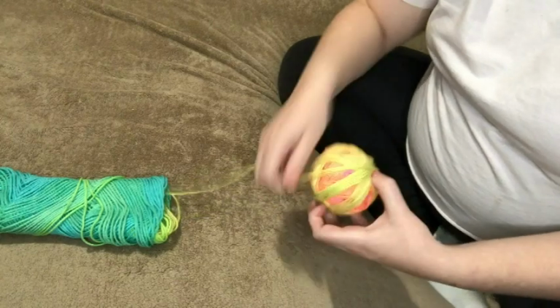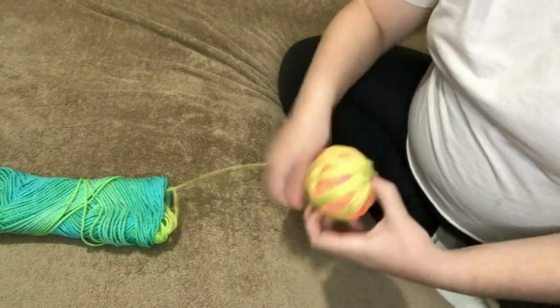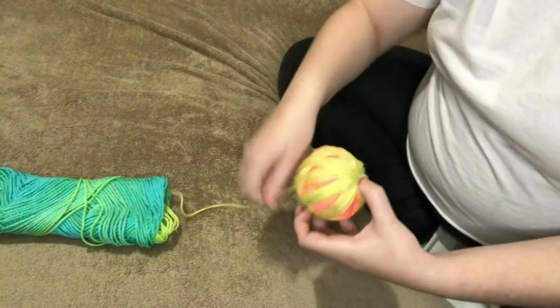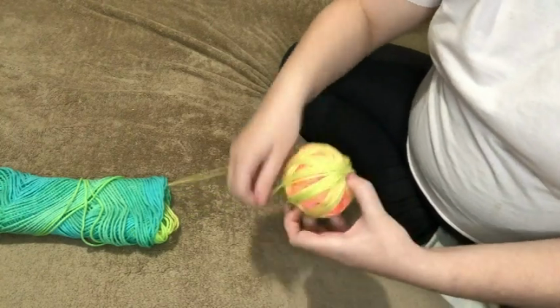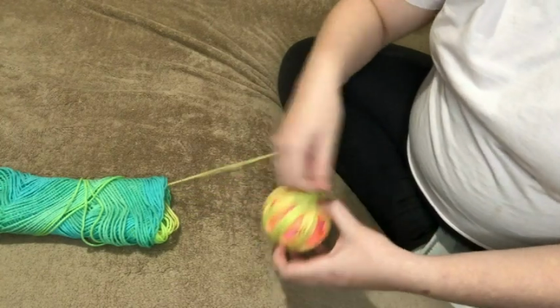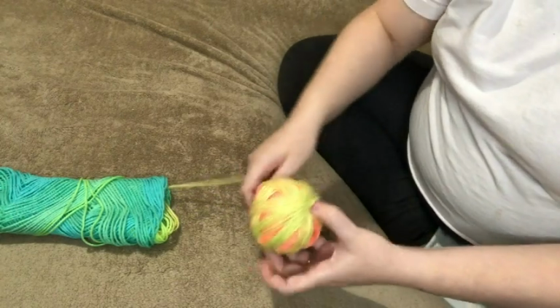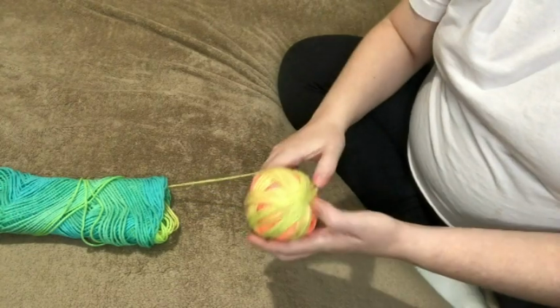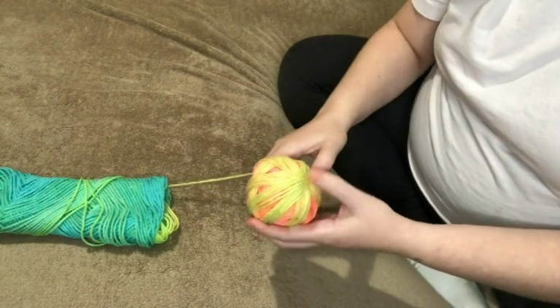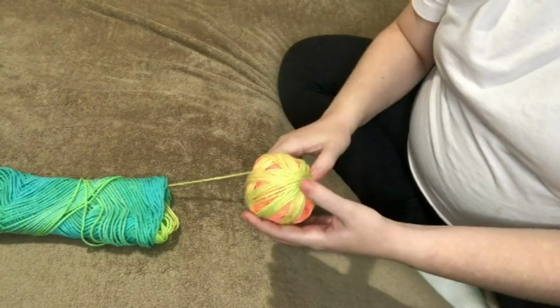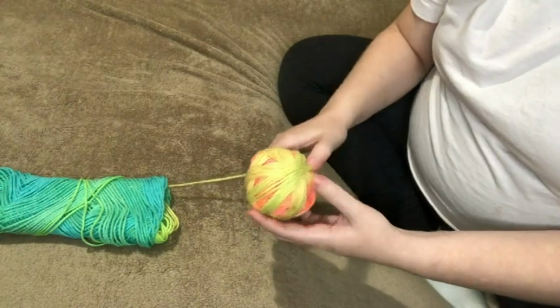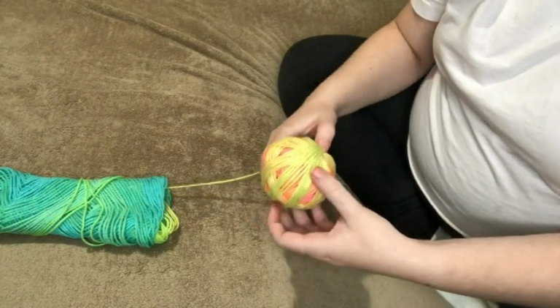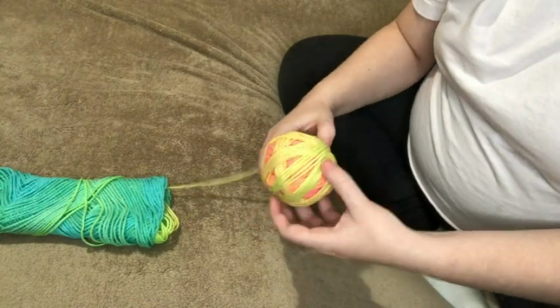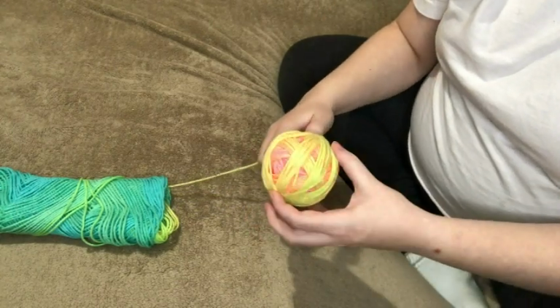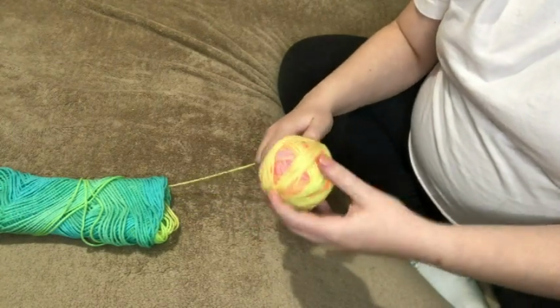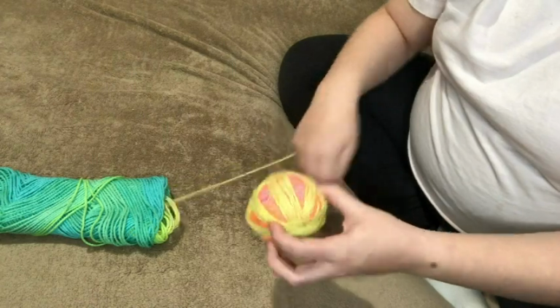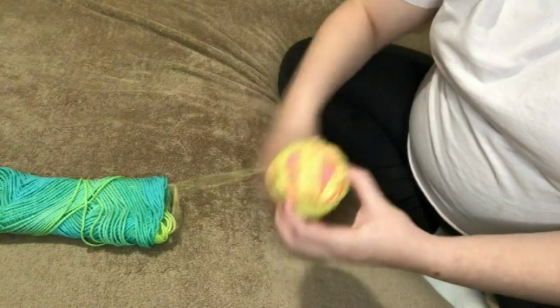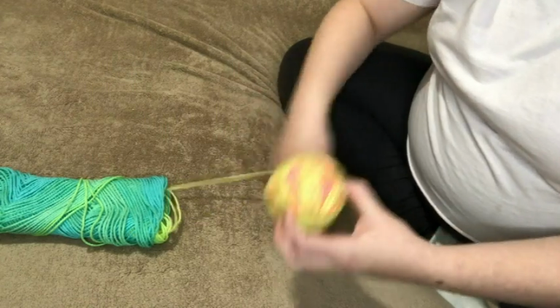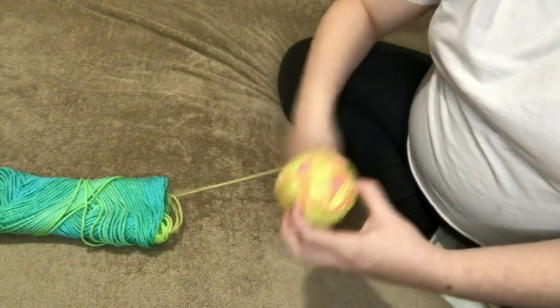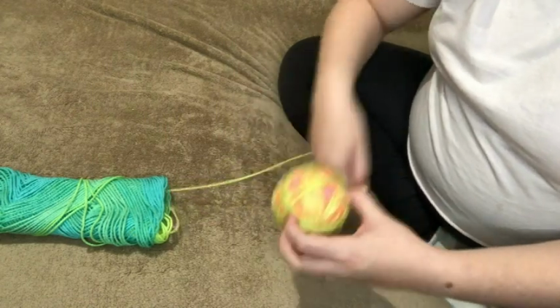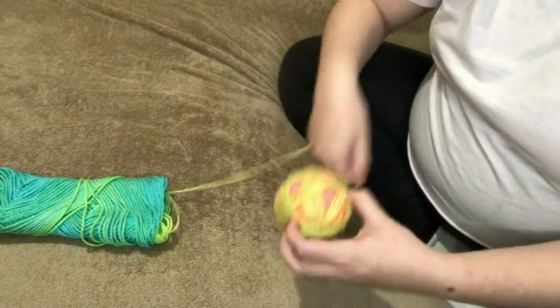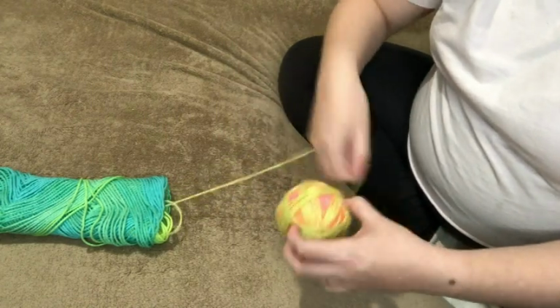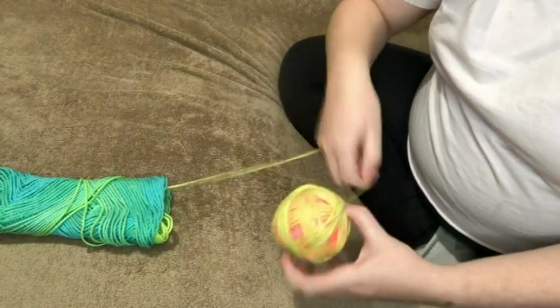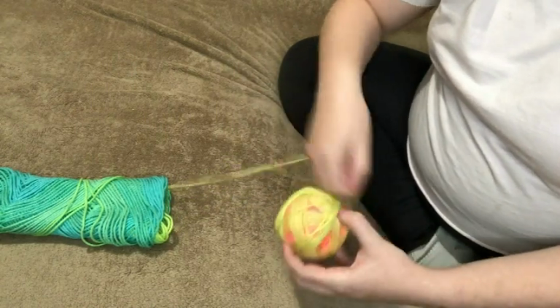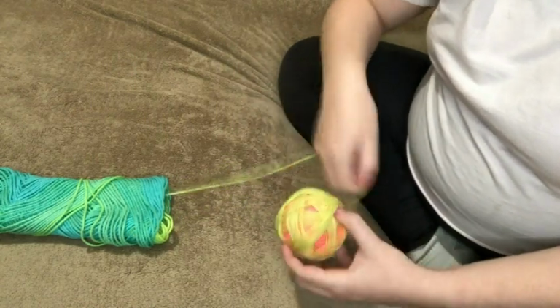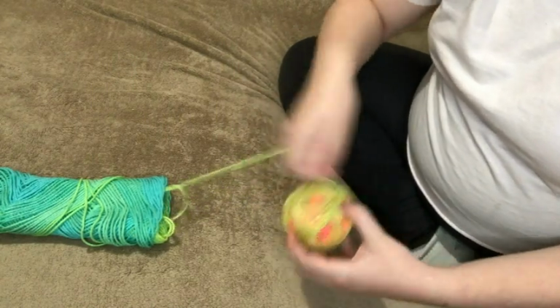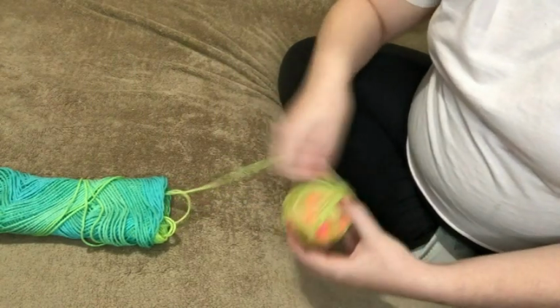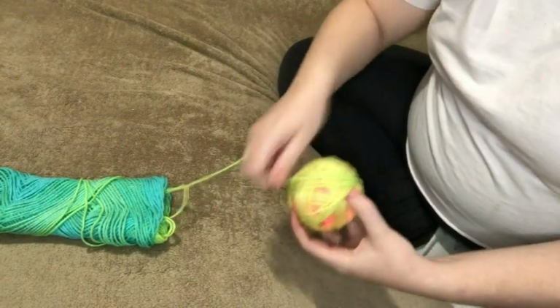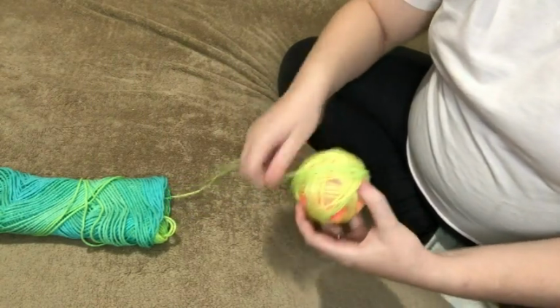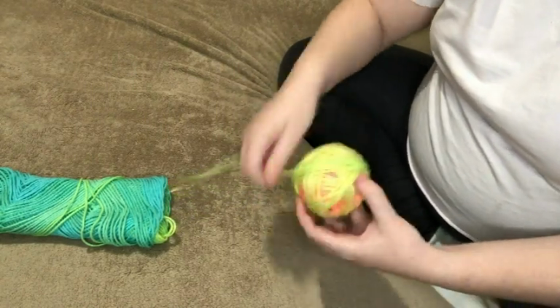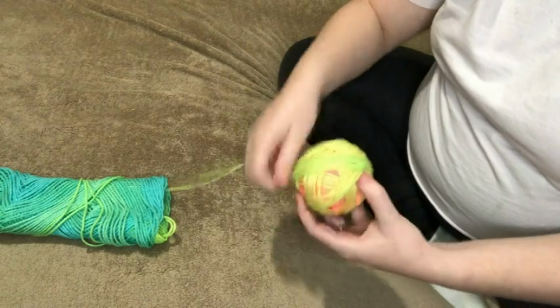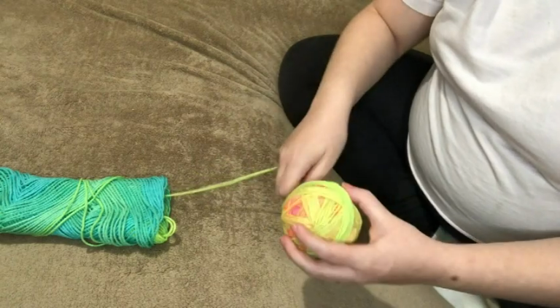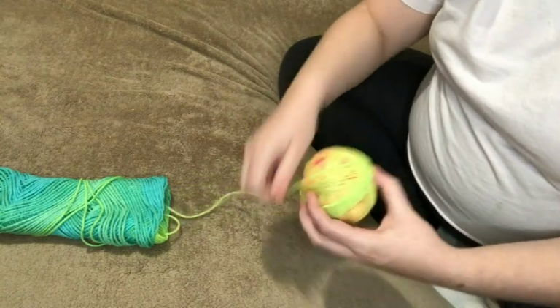You can see with the different colors that I'm making like stripes kind of. And then I will just keep on going until the whole skein is used up.